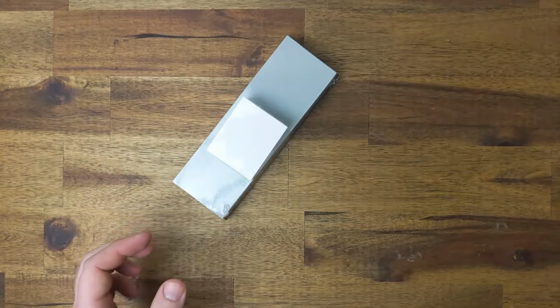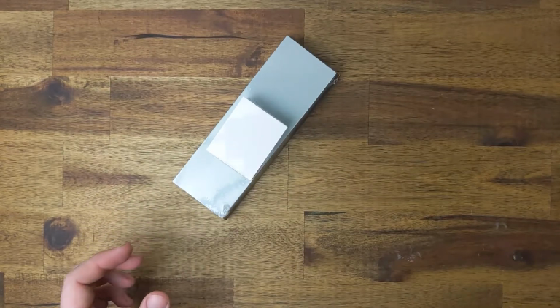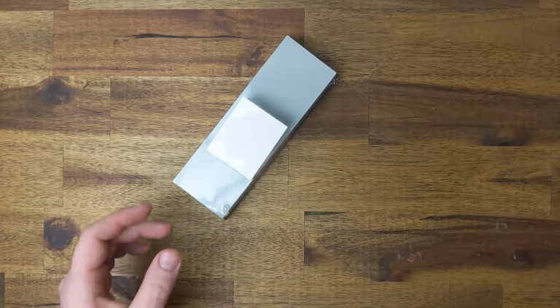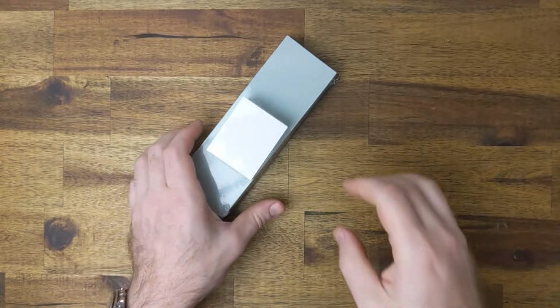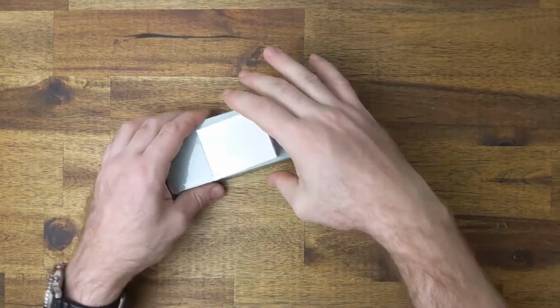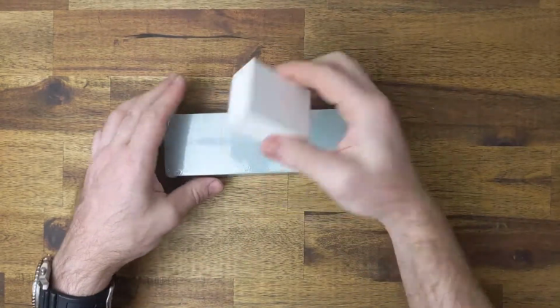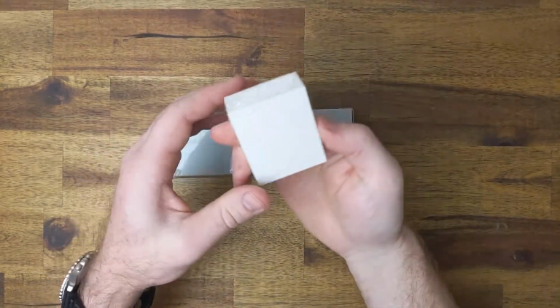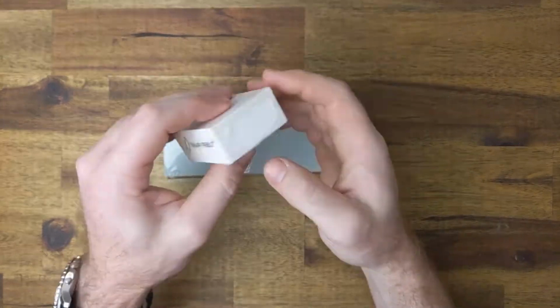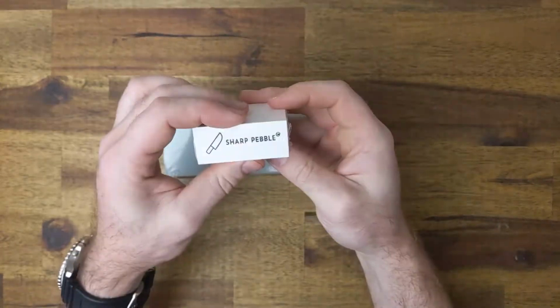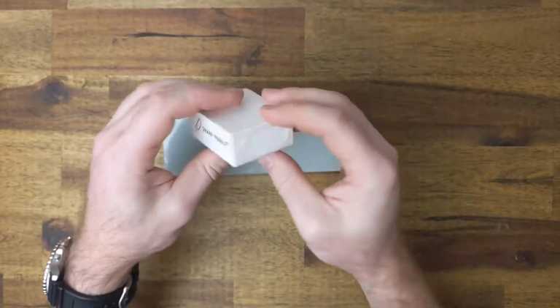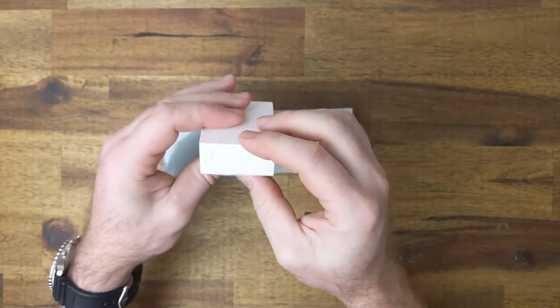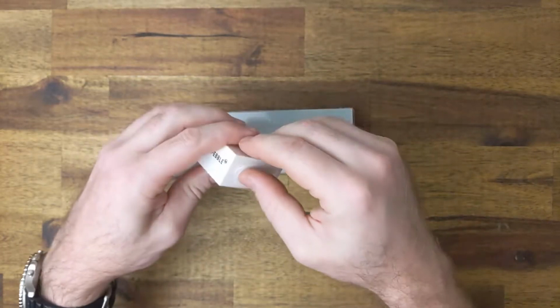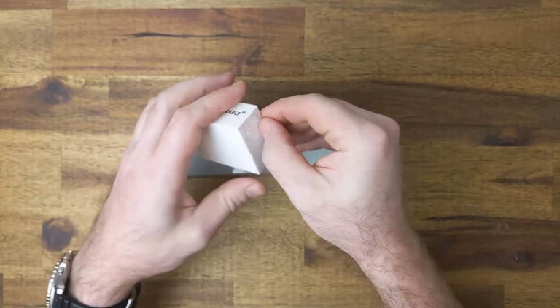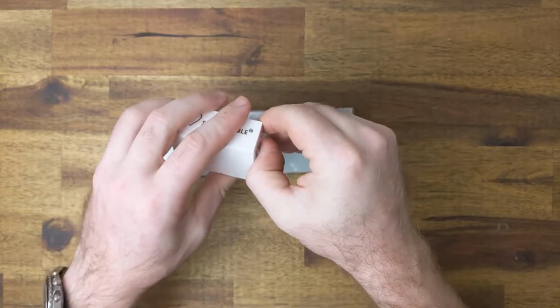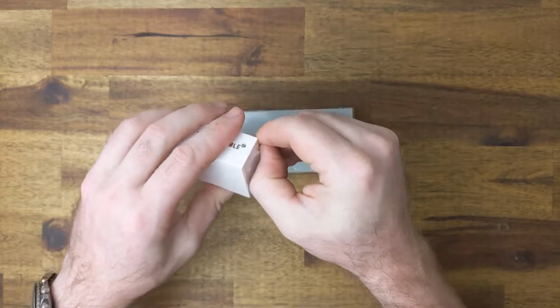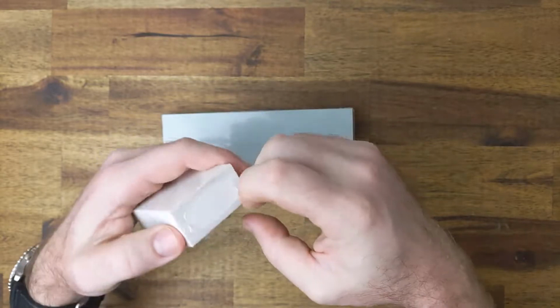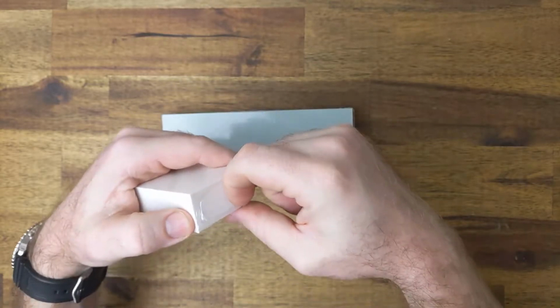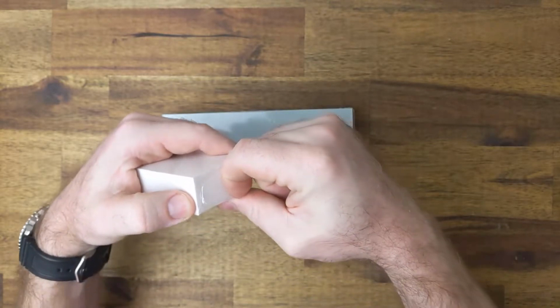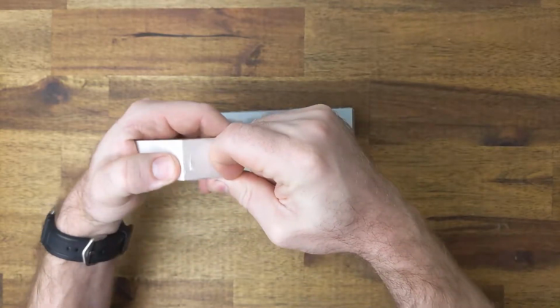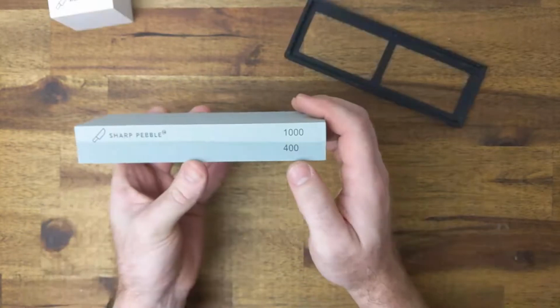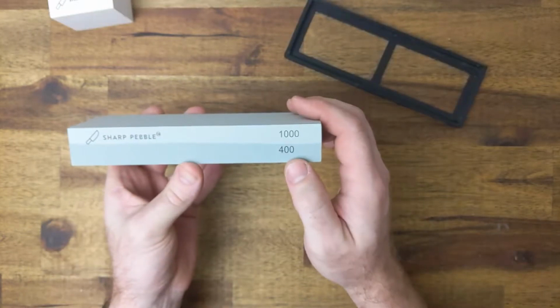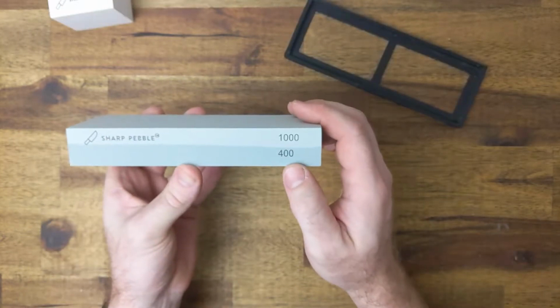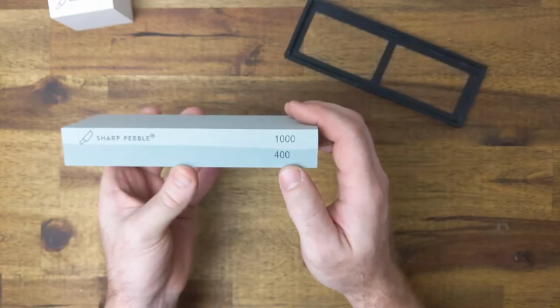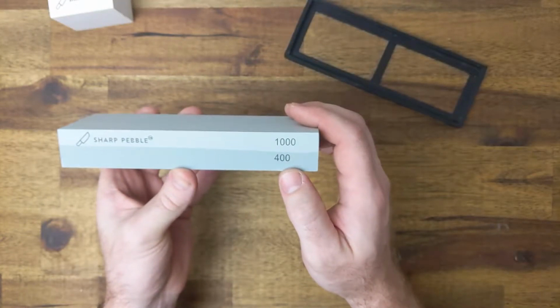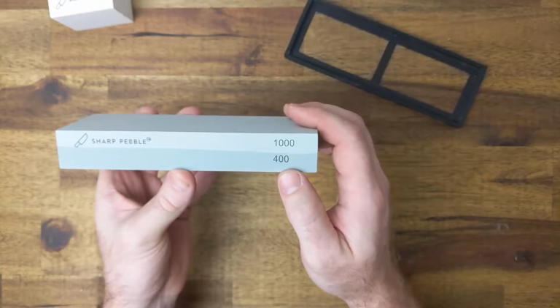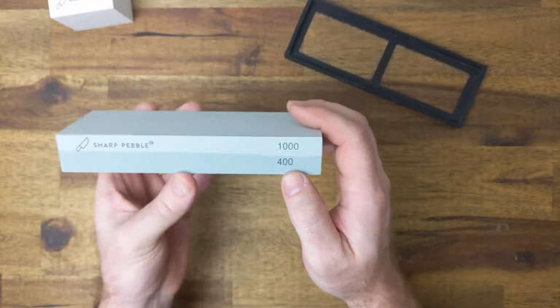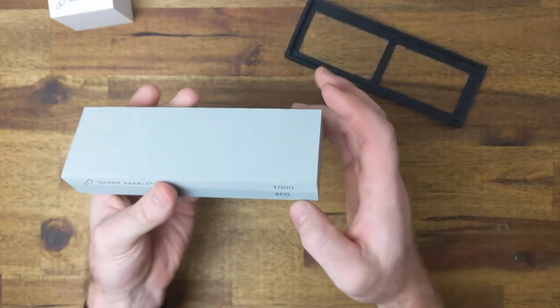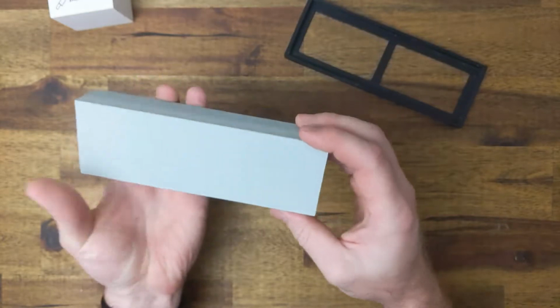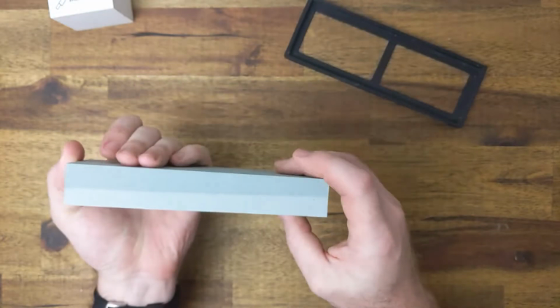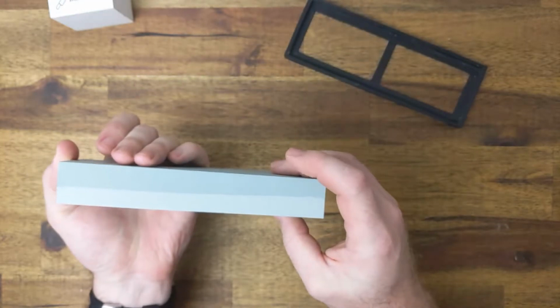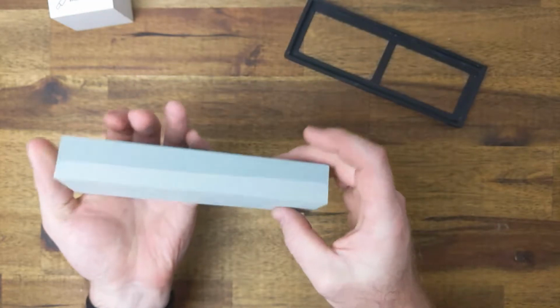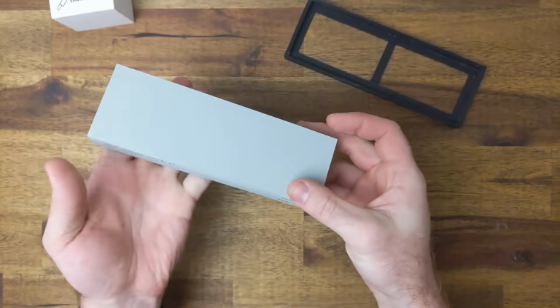This stone also came with an option of a leveling stone or an angle guide. The leveling stone is better in my opinion as after you have done a couple of knives you won't need the guide anymore, however you will eventually need to re-level your stone.